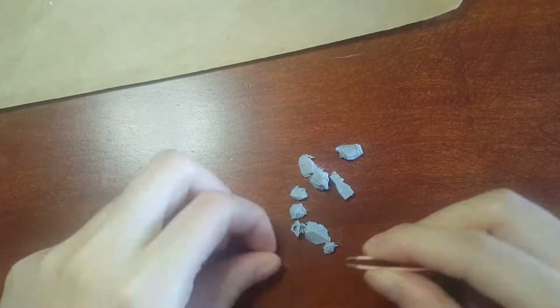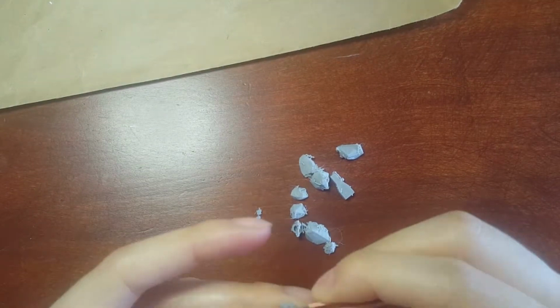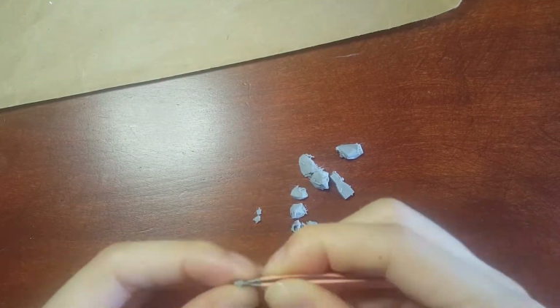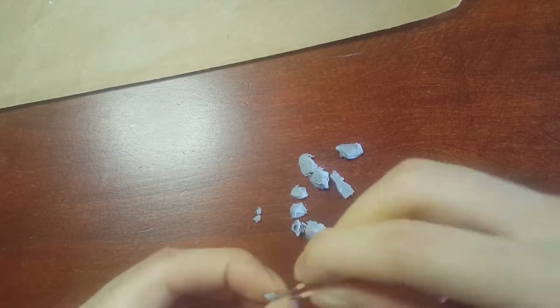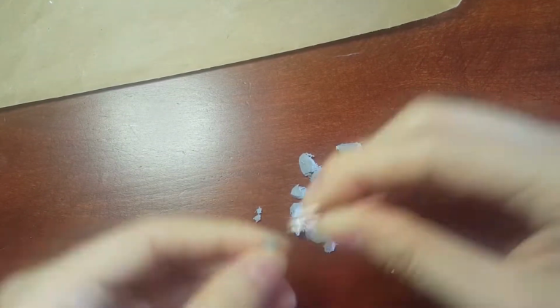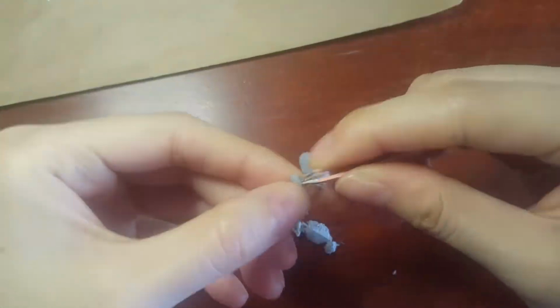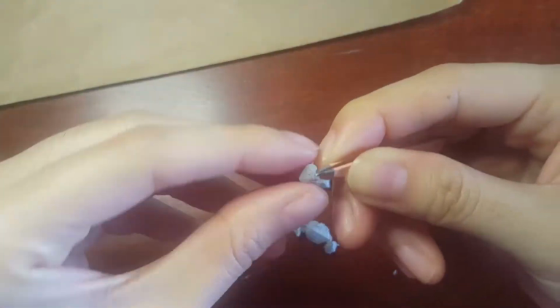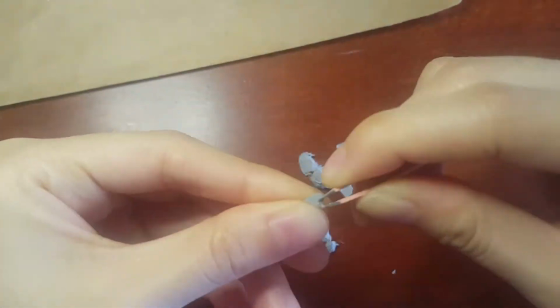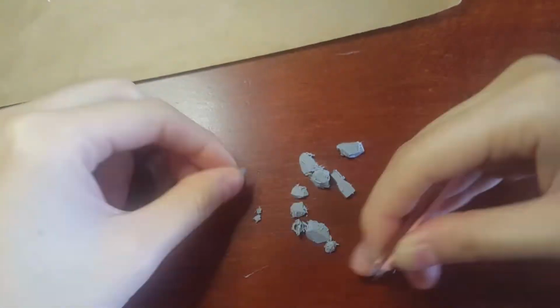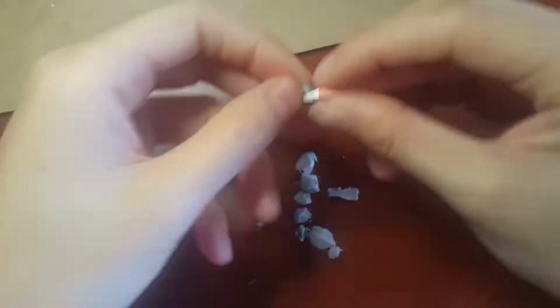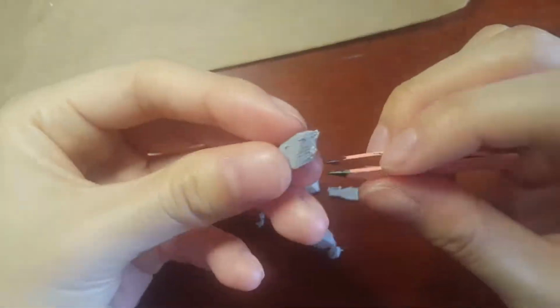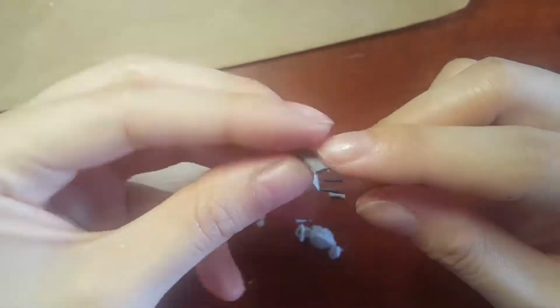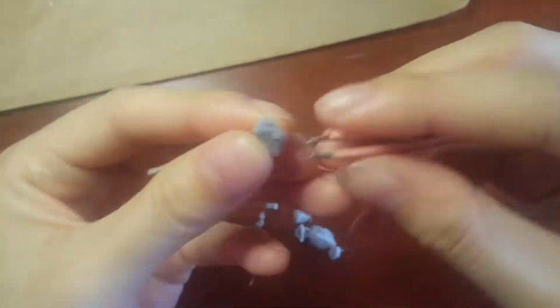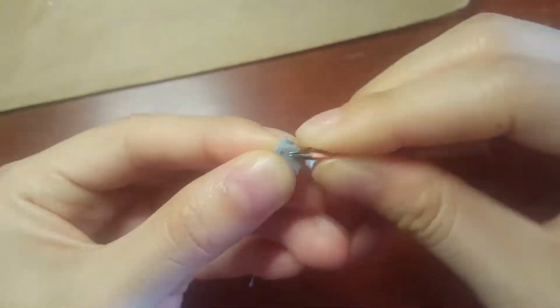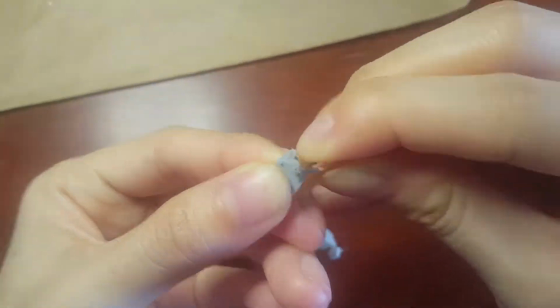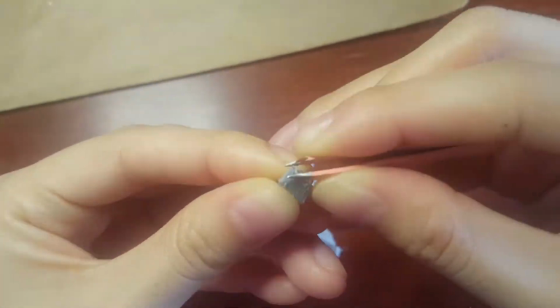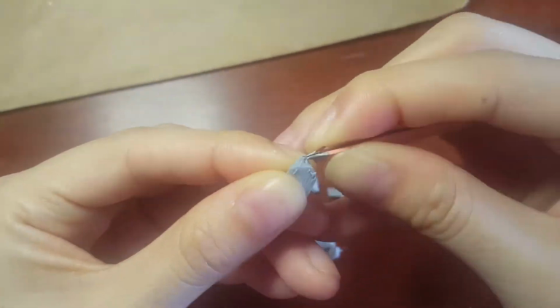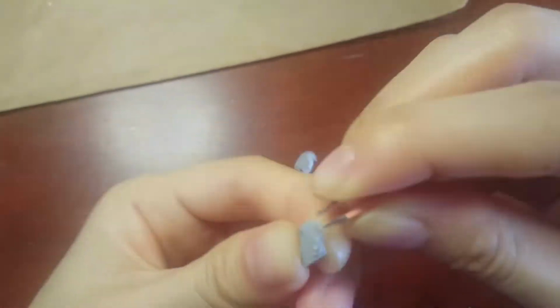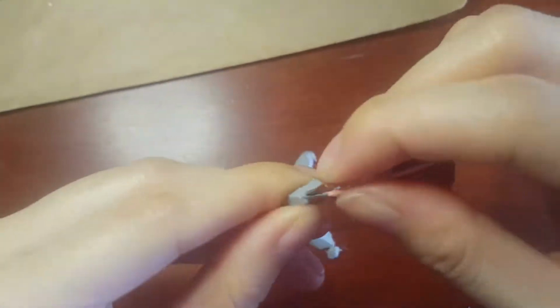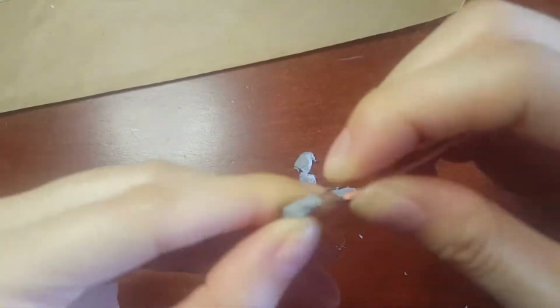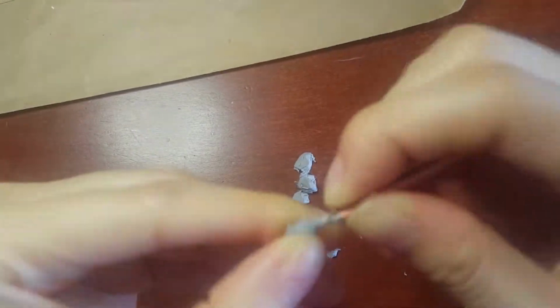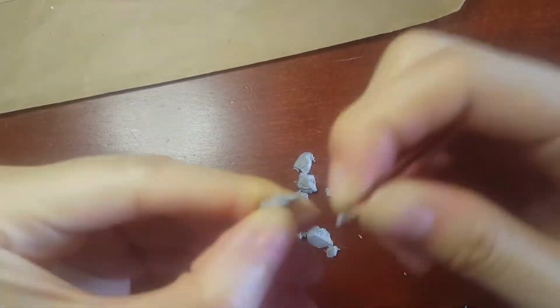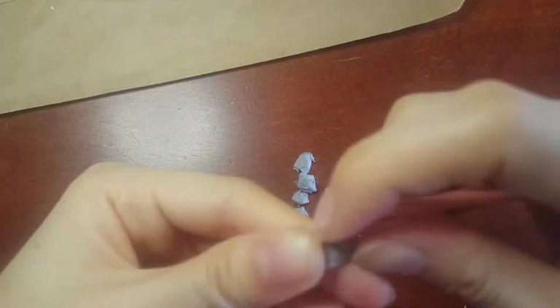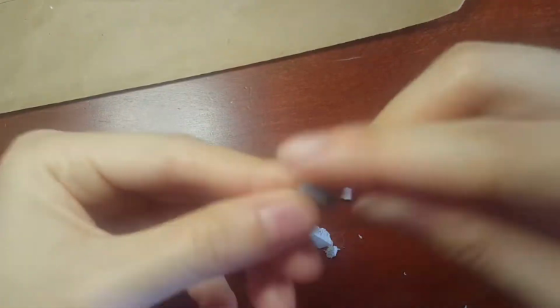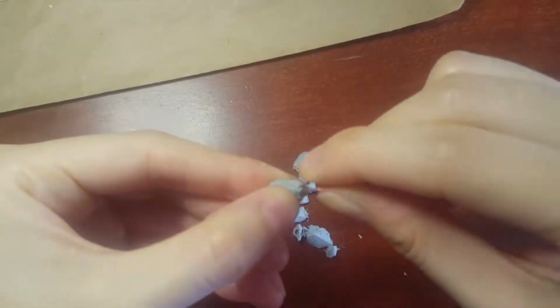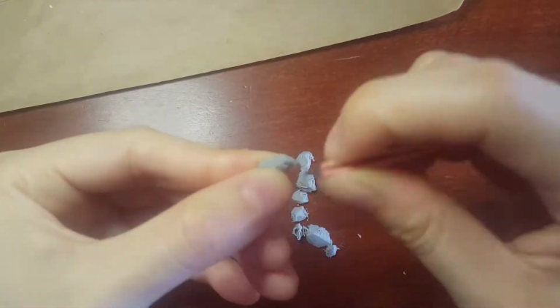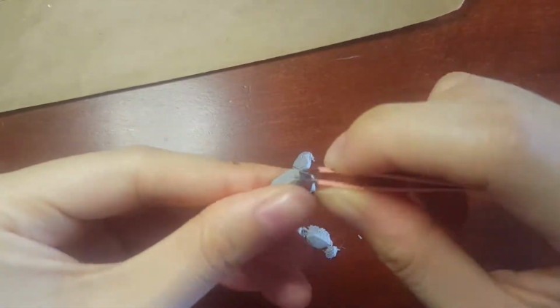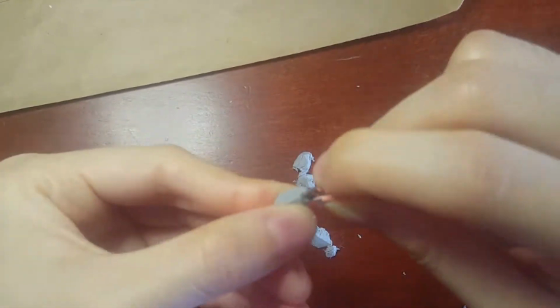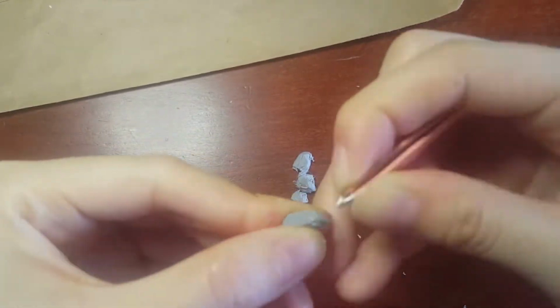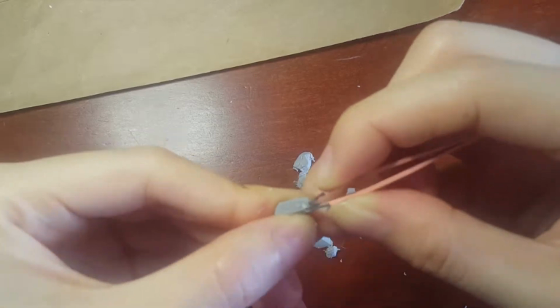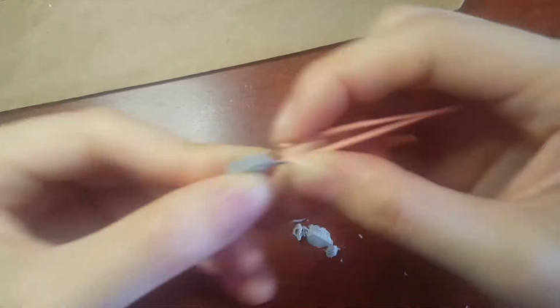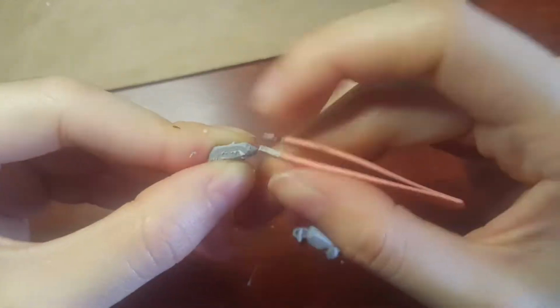The smaller pieces were printed and cleaned while I was waiting for the paint coats to dry on the base pieces. Later, they were sanded and coated with the same acrylic spray.